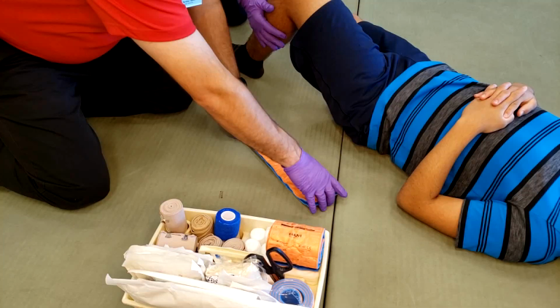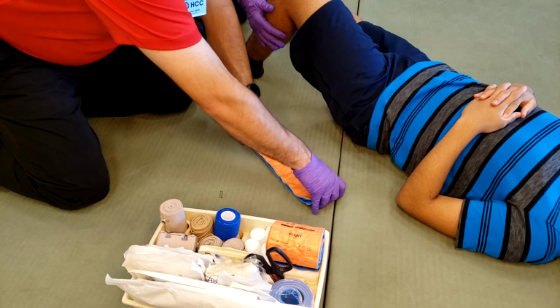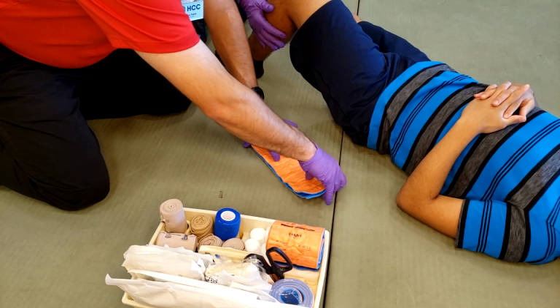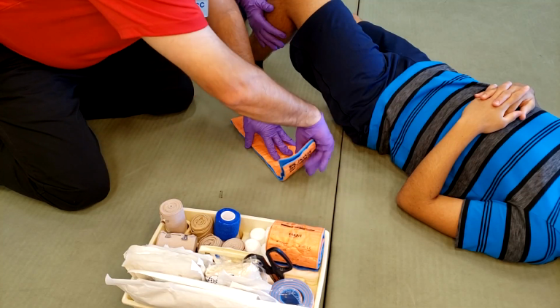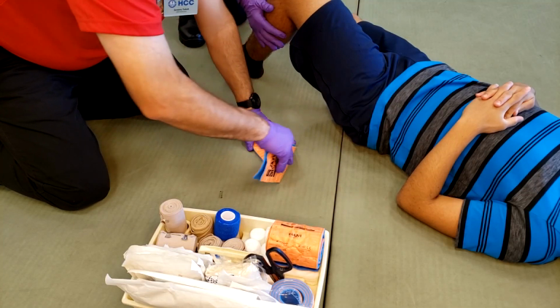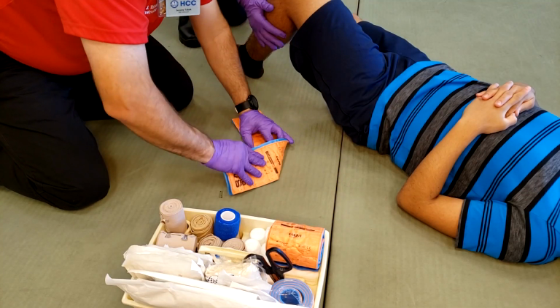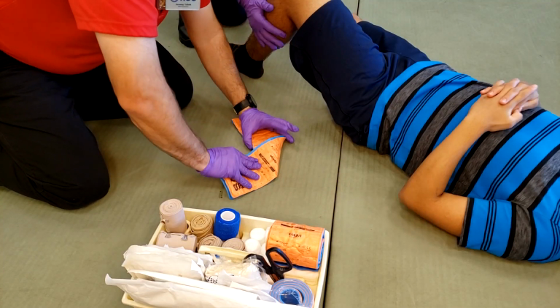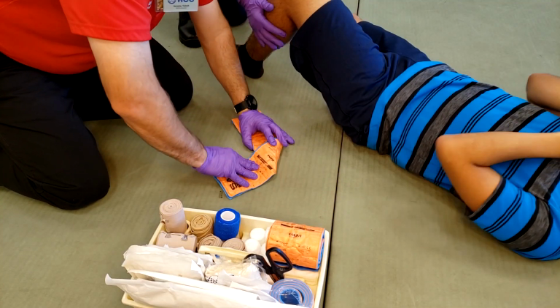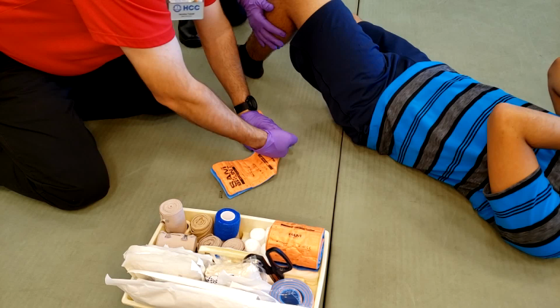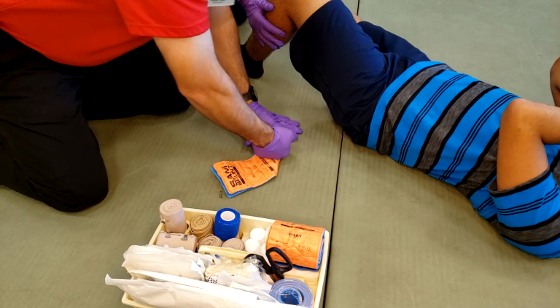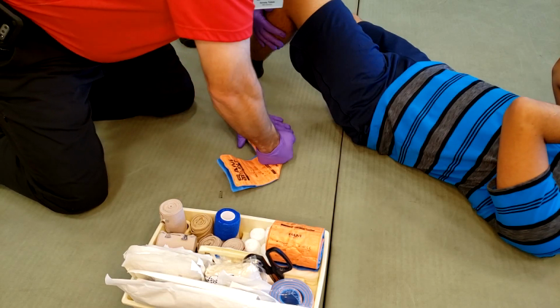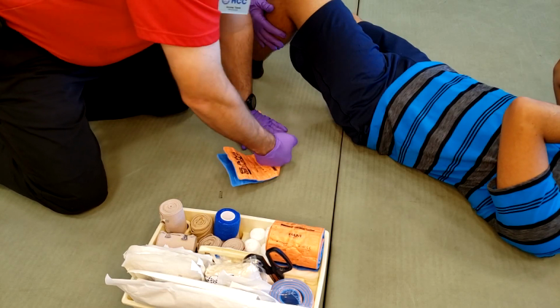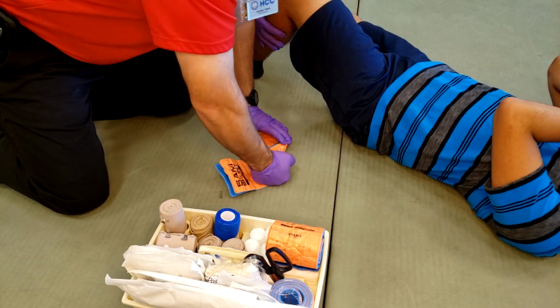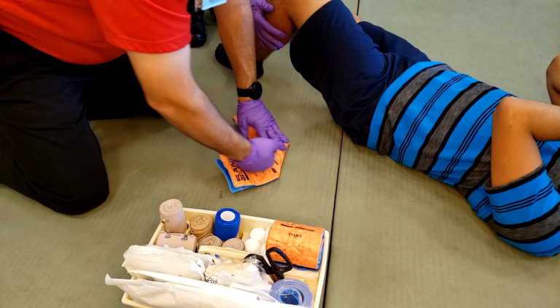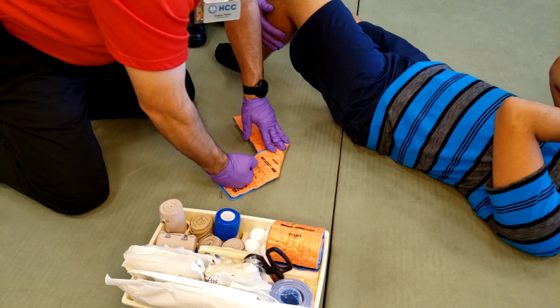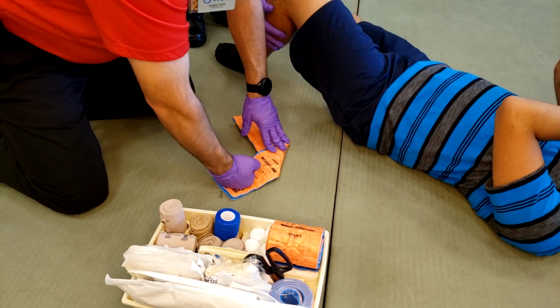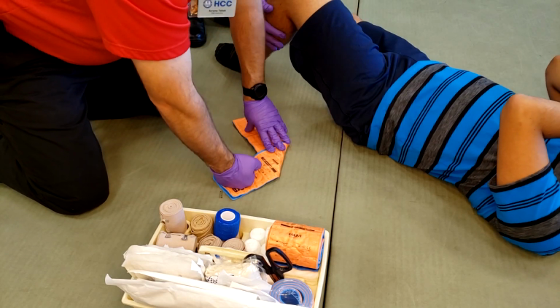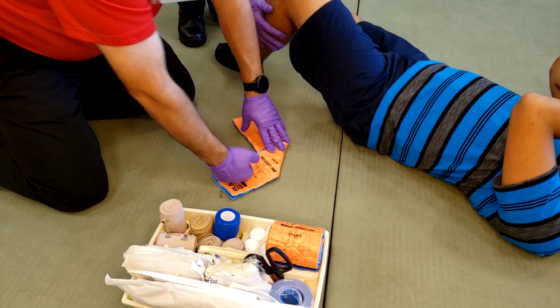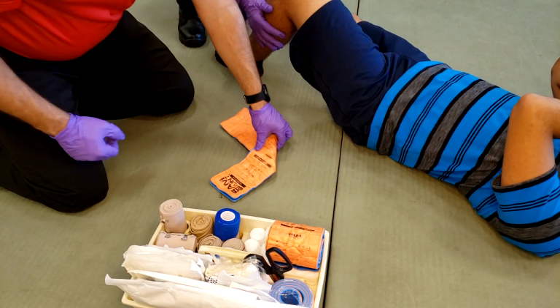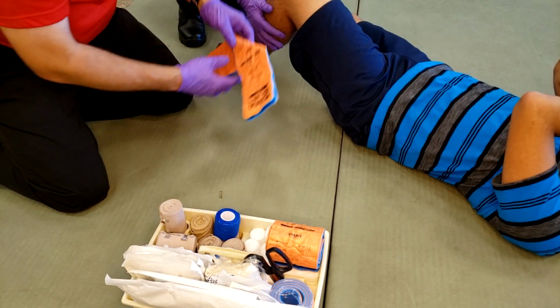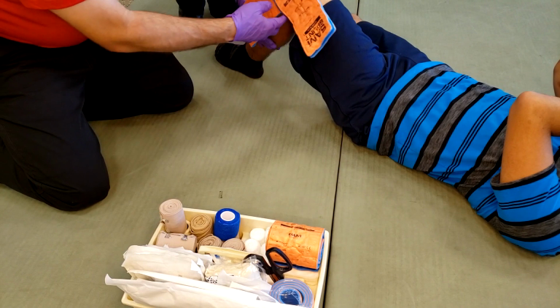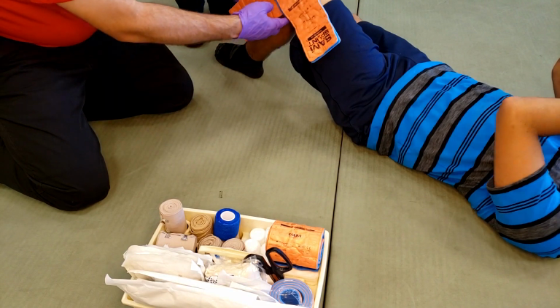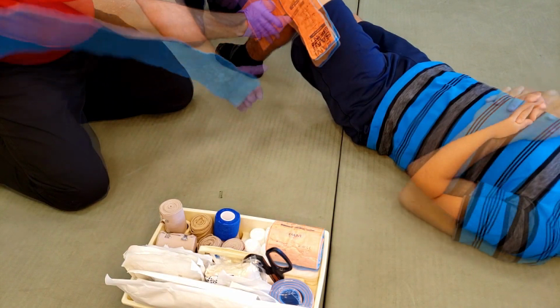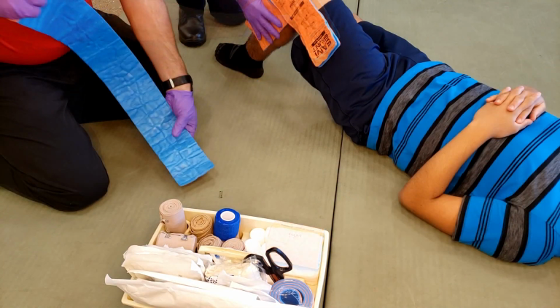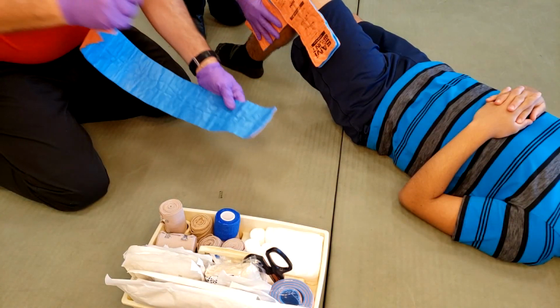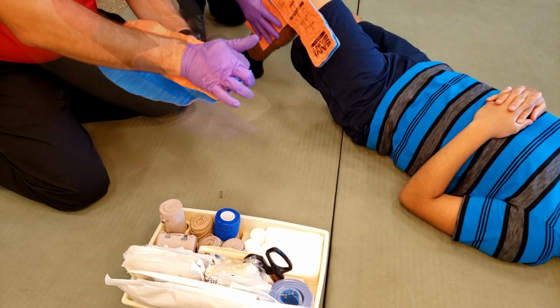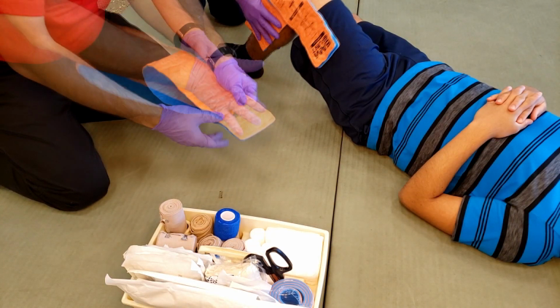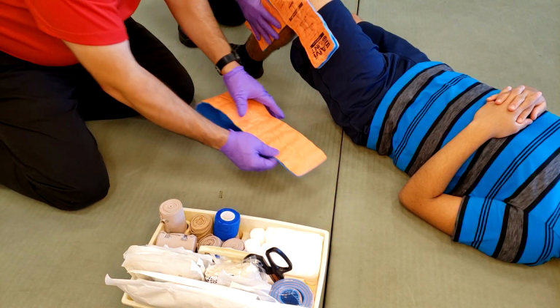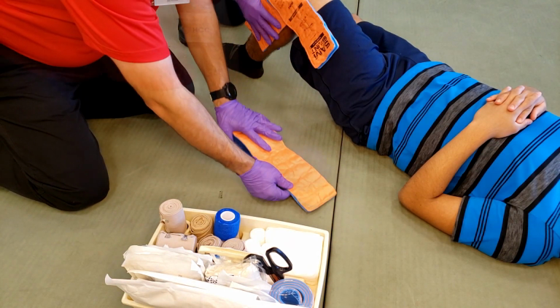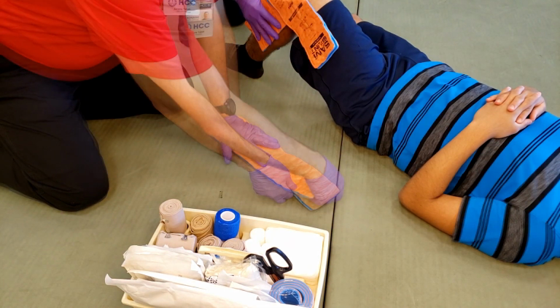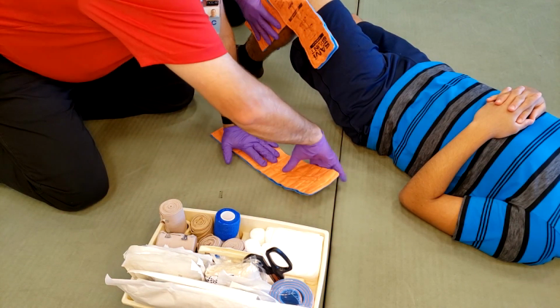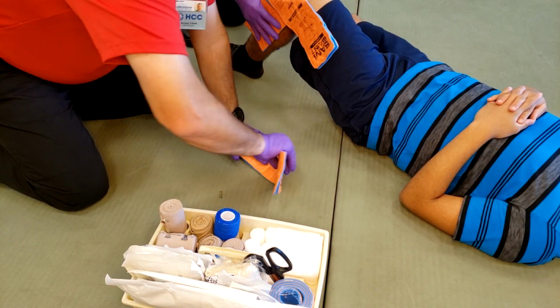Deploy the Sam Splint, fold it, and measure it for proper fitting. Note that you will need two Sam Splints to accomplish this method.